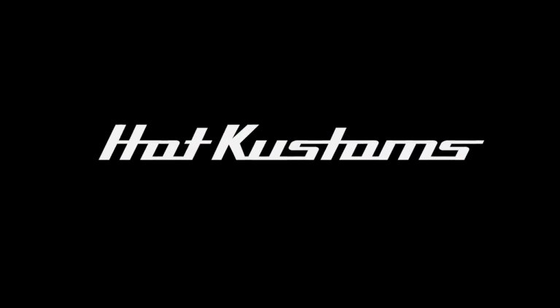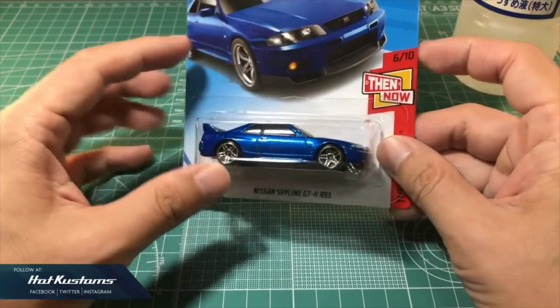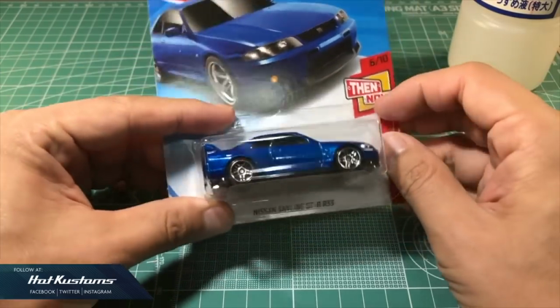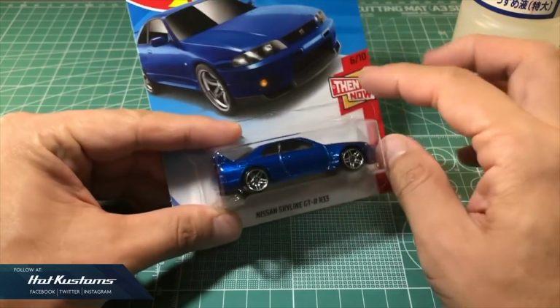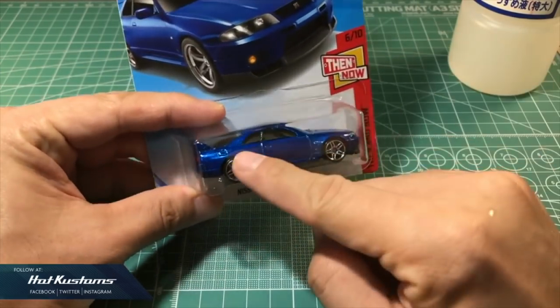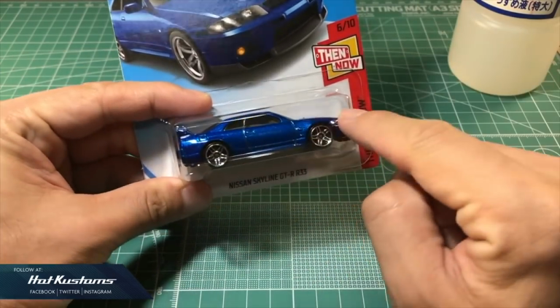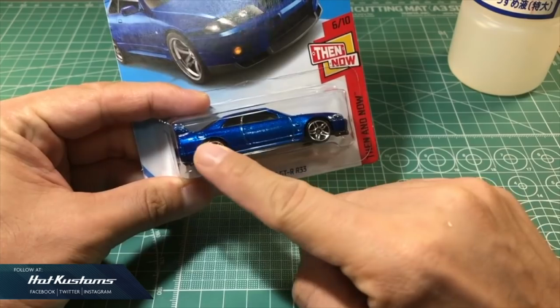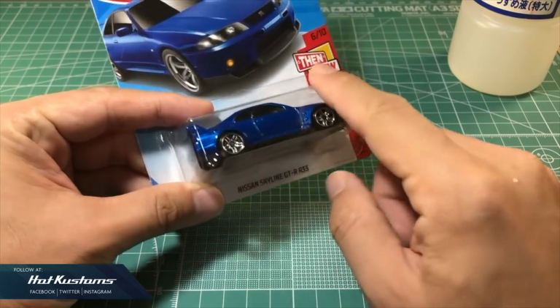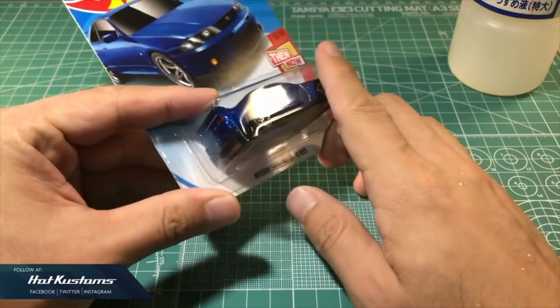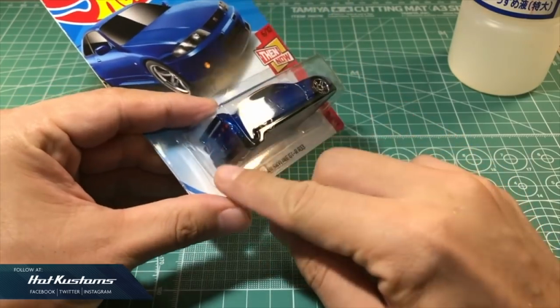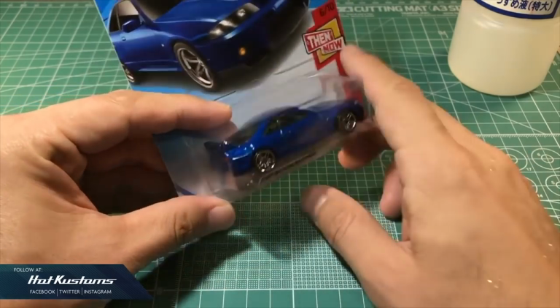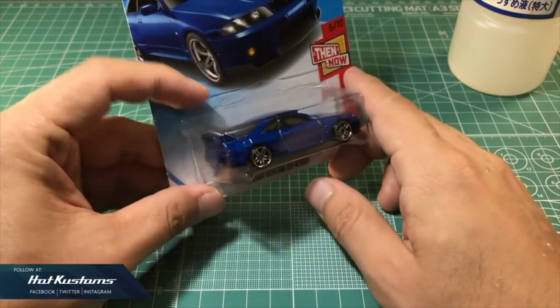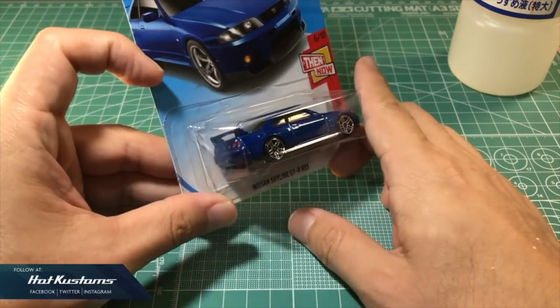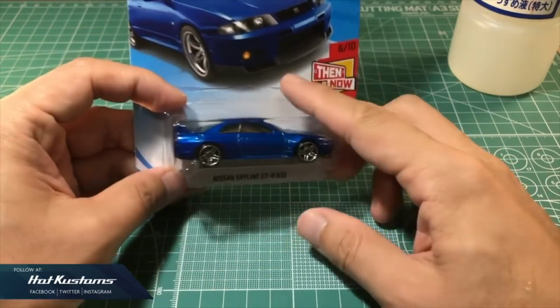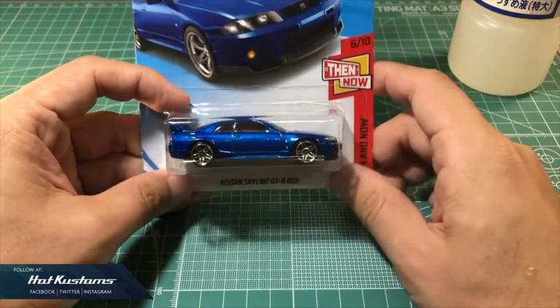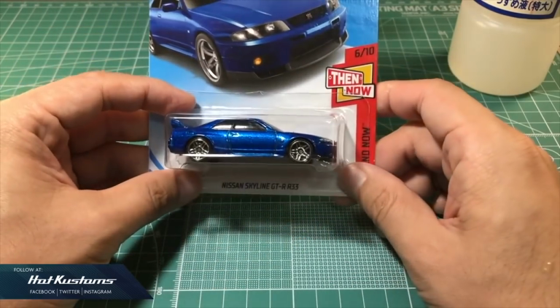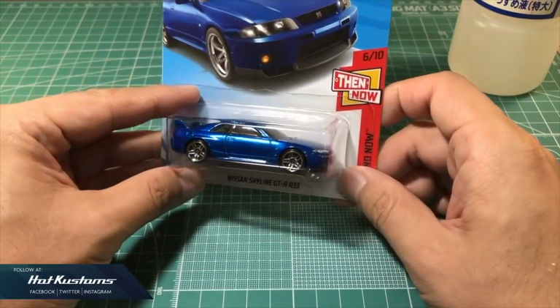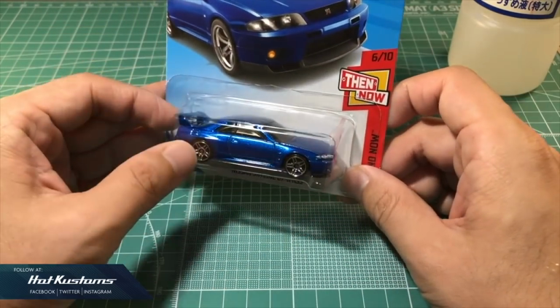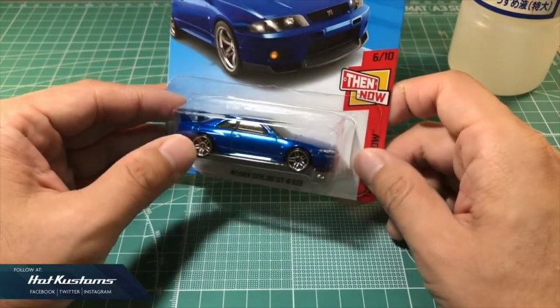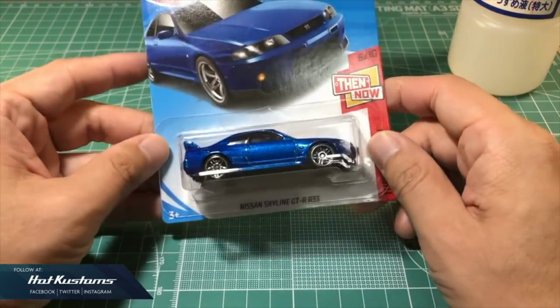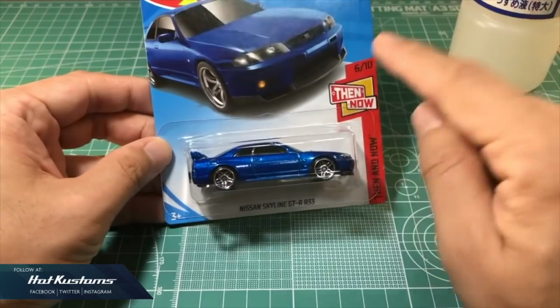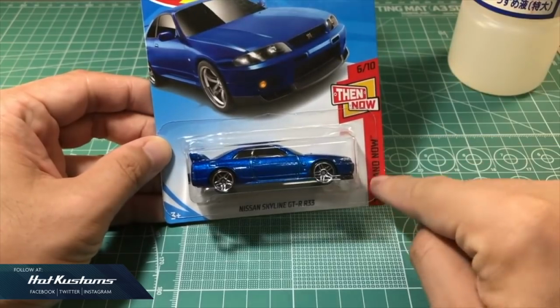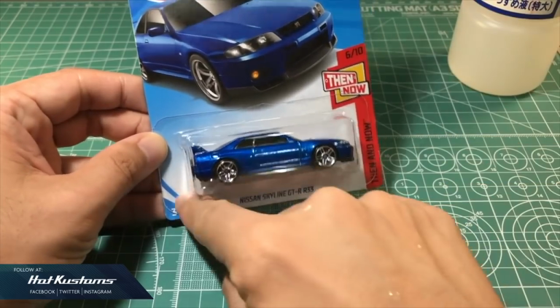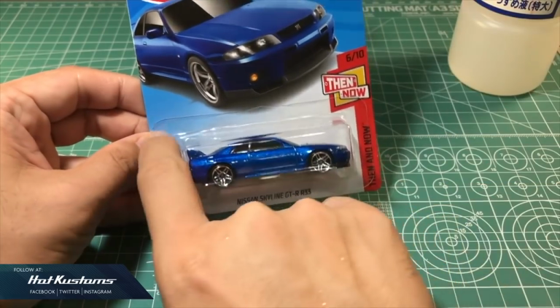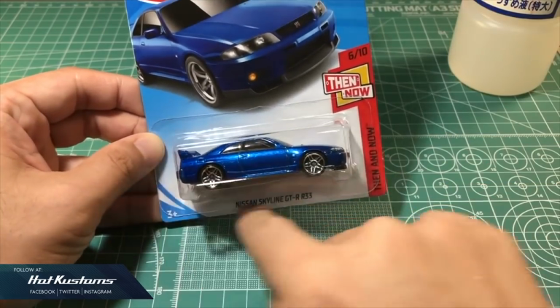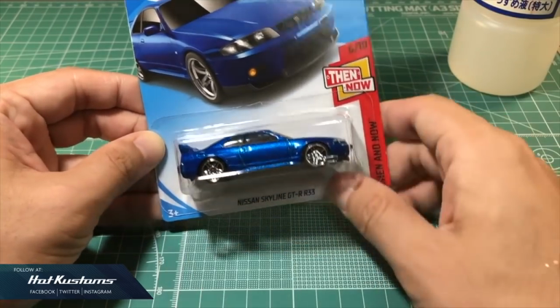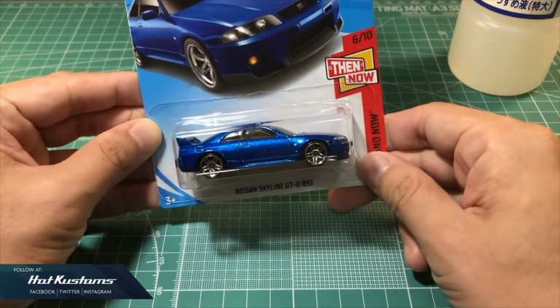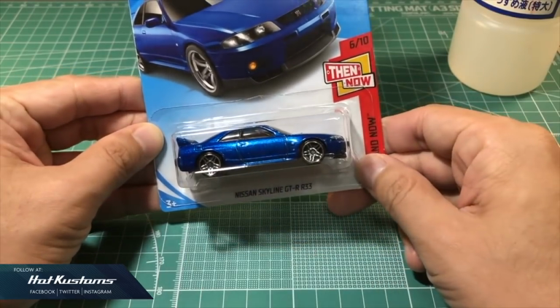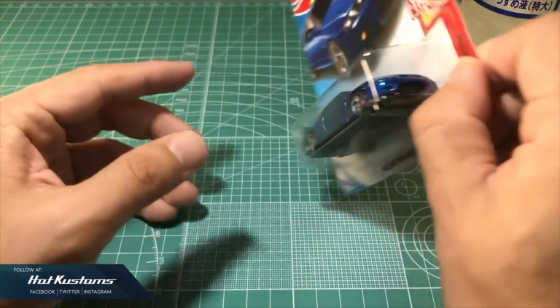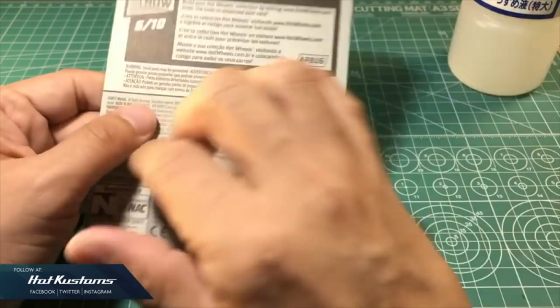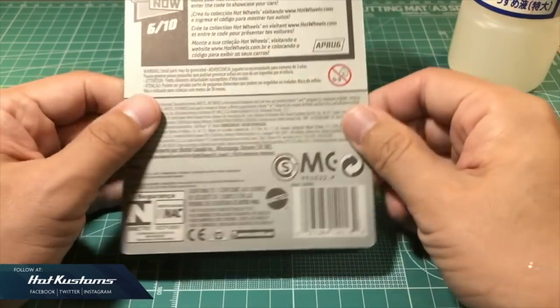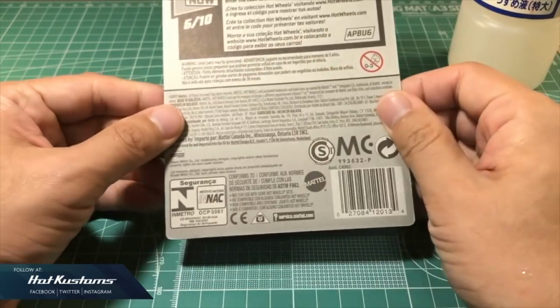Hey everyone, welcome back. Today I'm going to show you how to de-blister the Skyline from the package, painting a spectra frame on the body, changing of wheel set, as well as re-cut the casting.